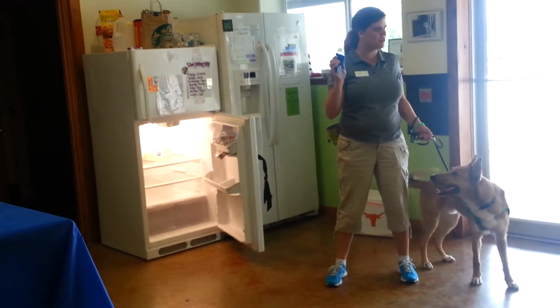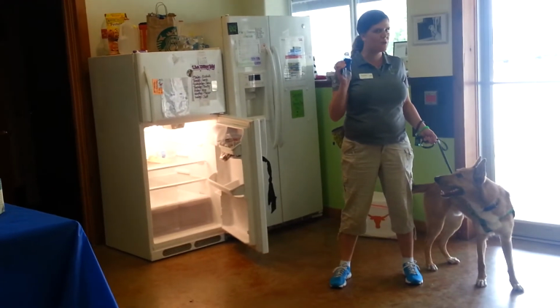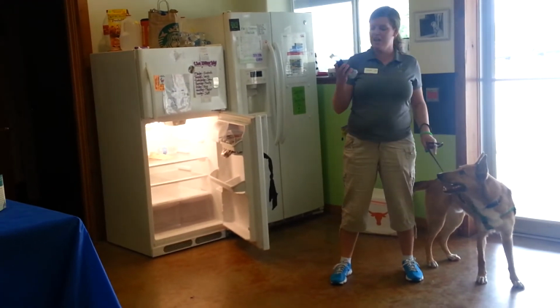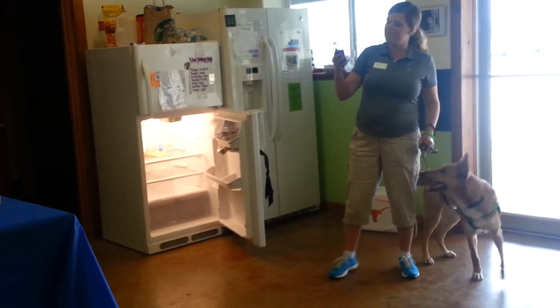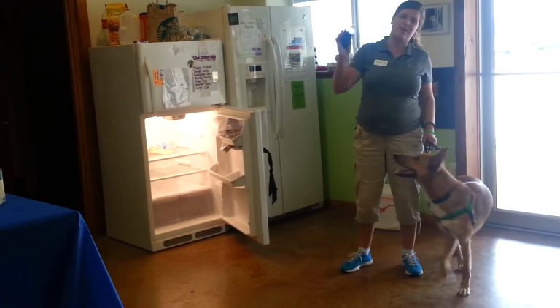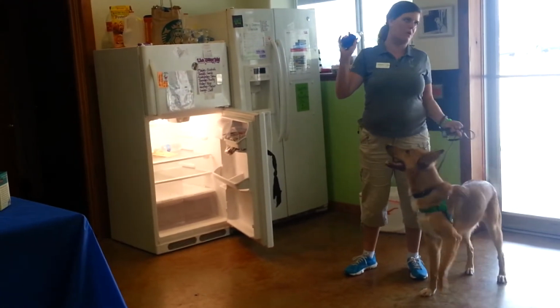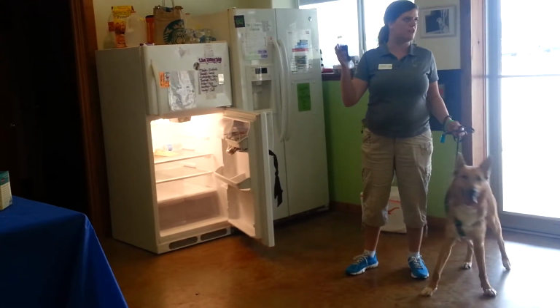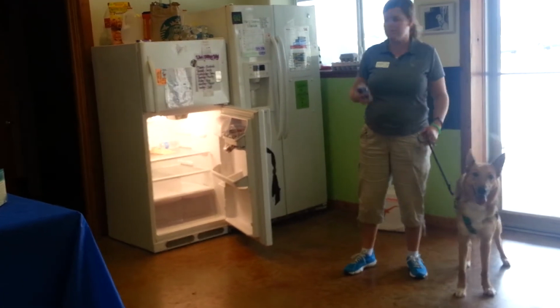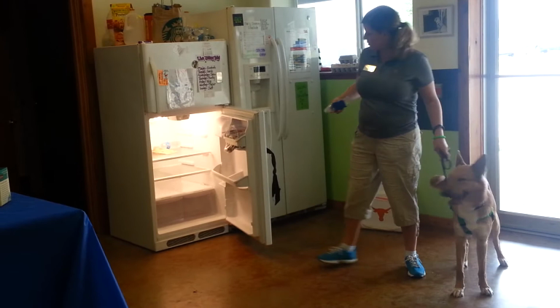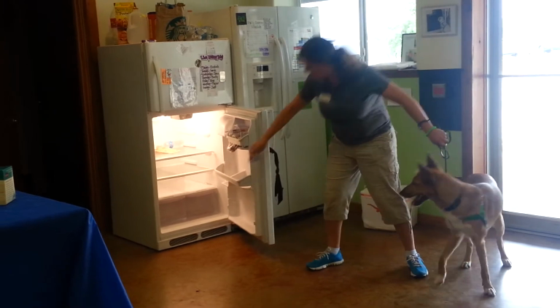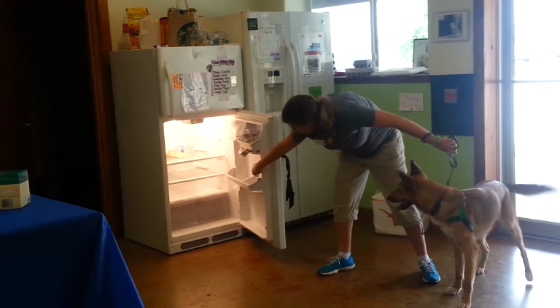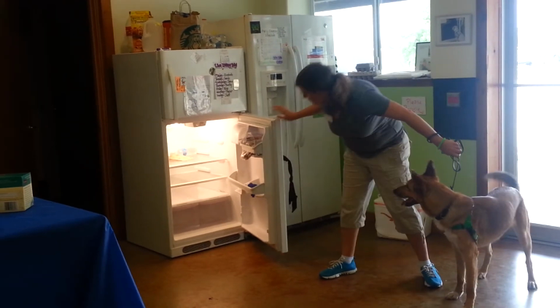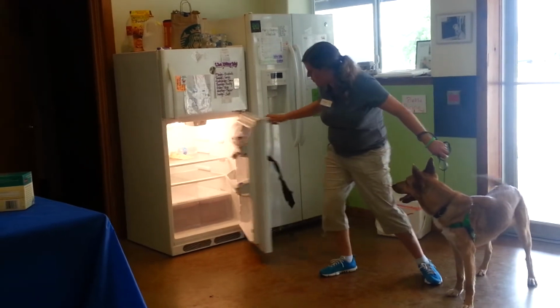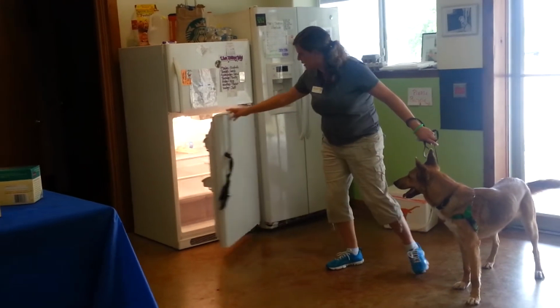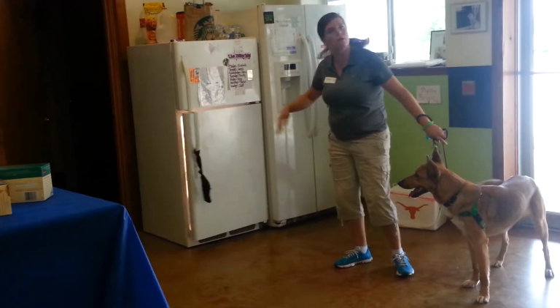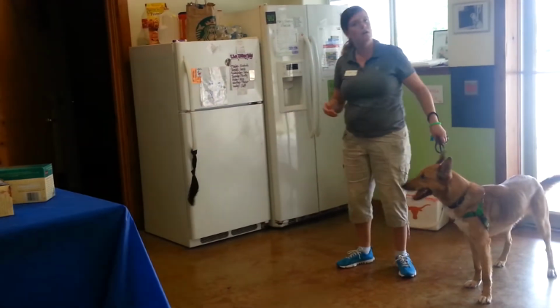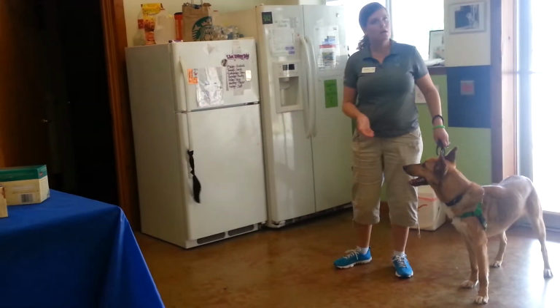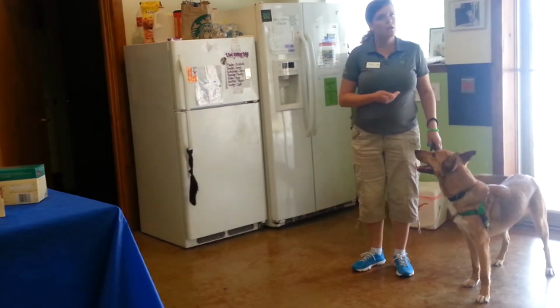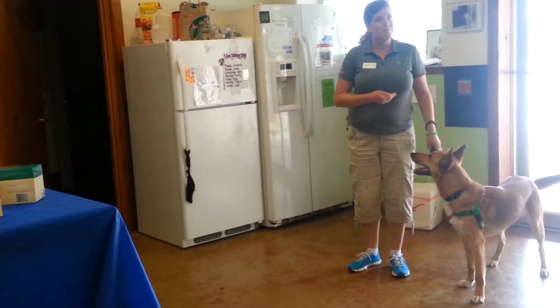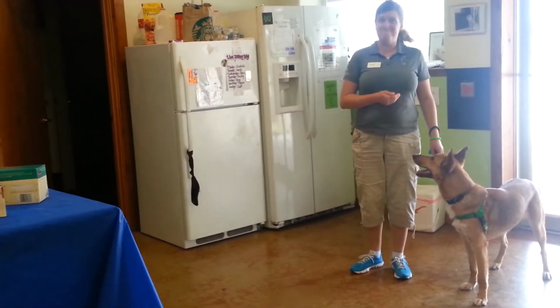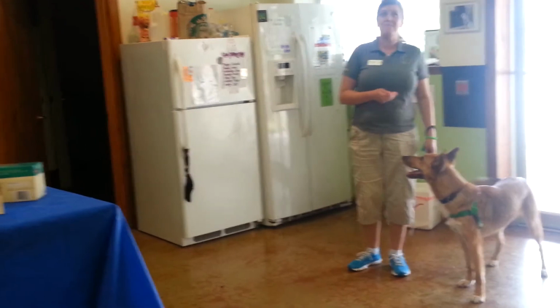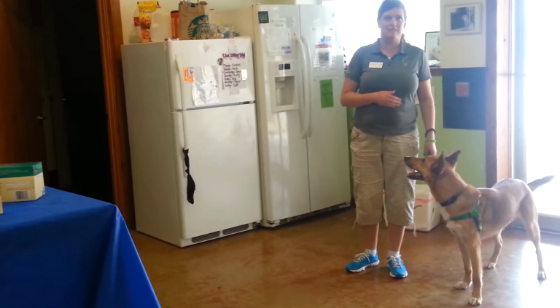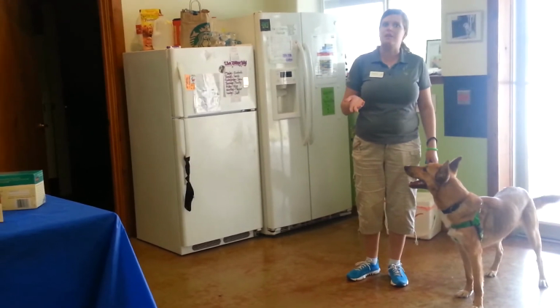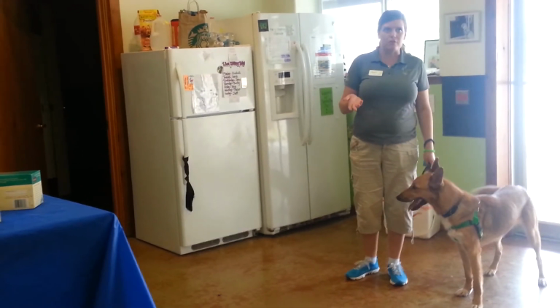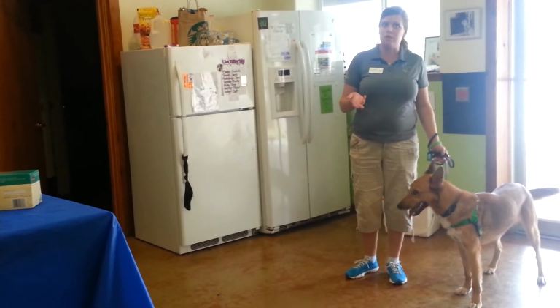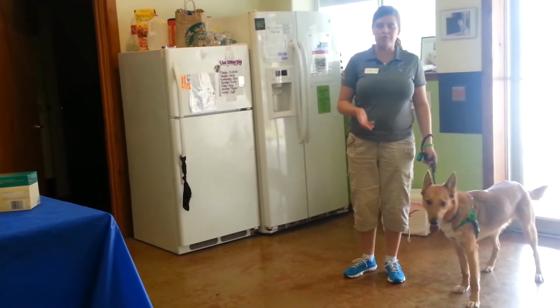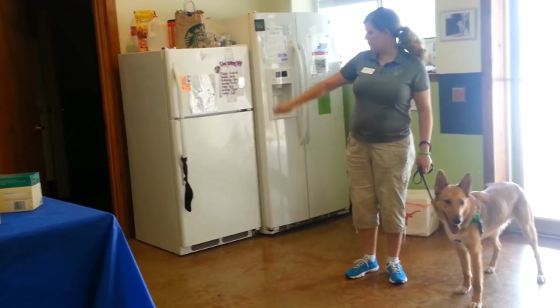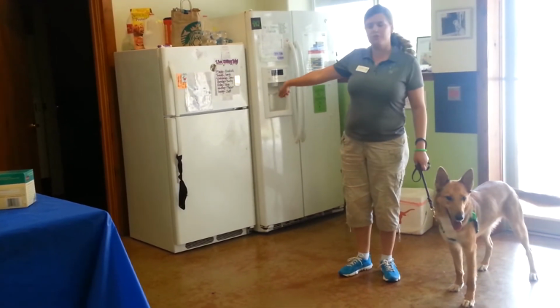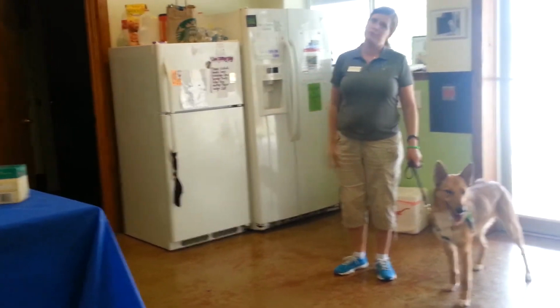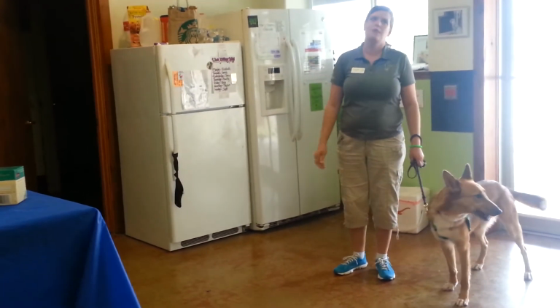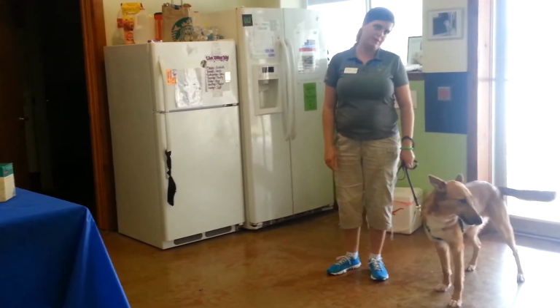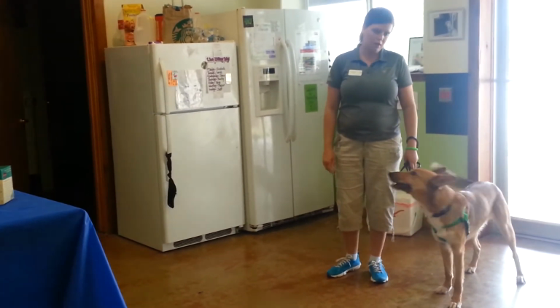The vet wrap is kind of fun to pull on too, but he's been doing a good job of it. Did you start off with putting the dumbbell in the fridge? Yeah — because he already knew a dumbbell retrieve really, really well, so we put the dumbbell on the shelf in the fridge and had him retrieve that.